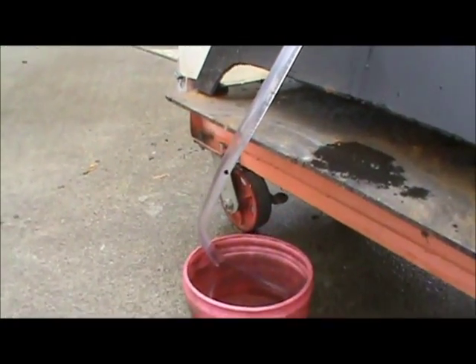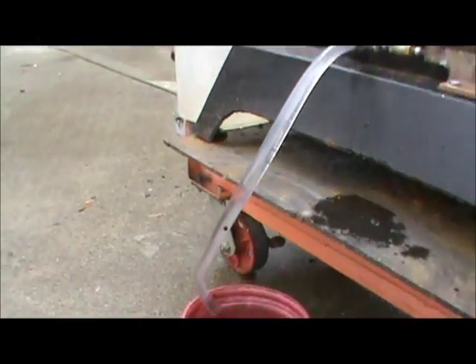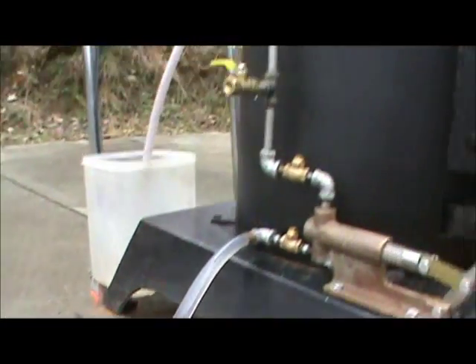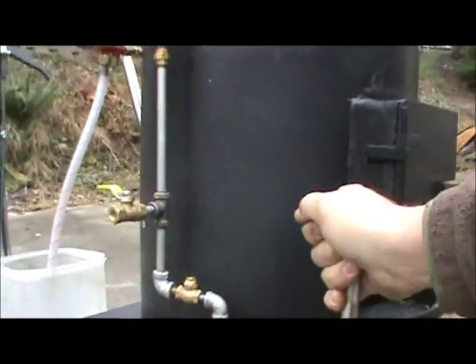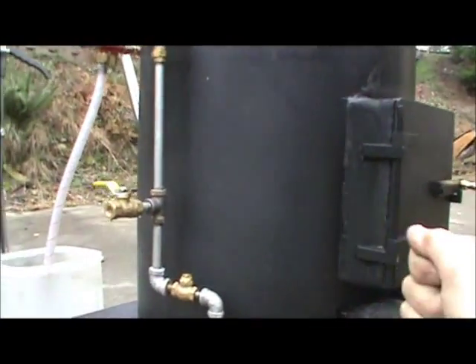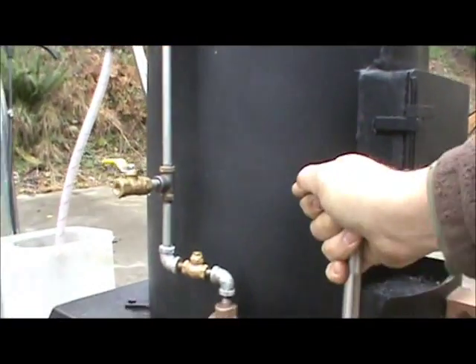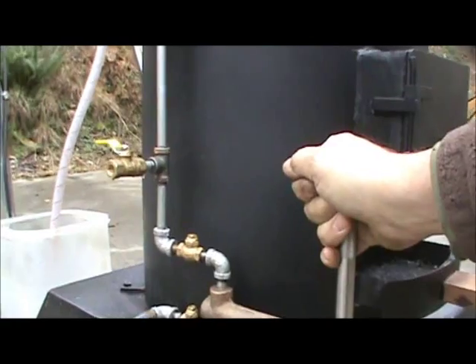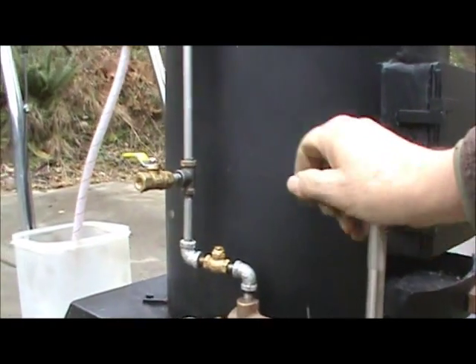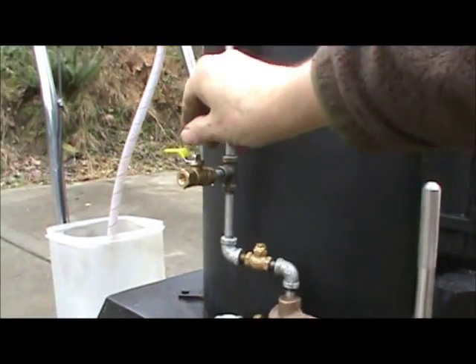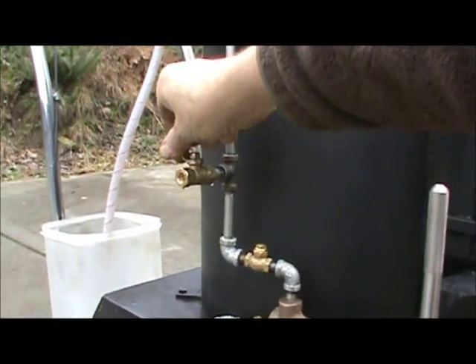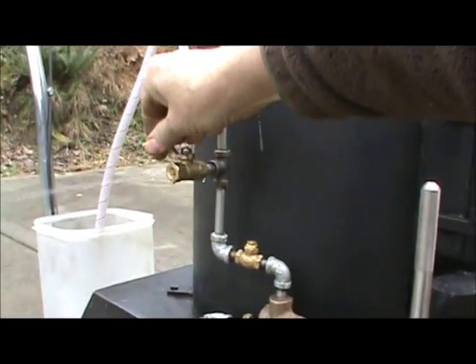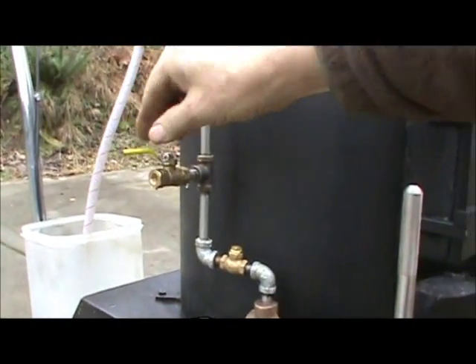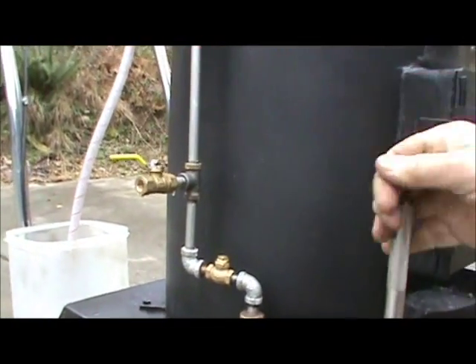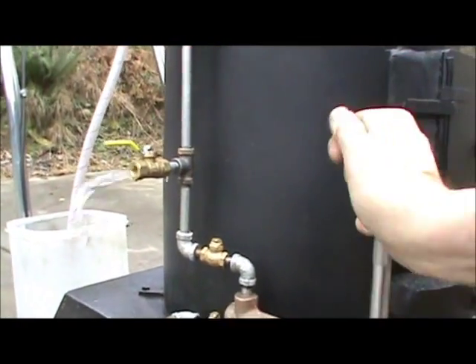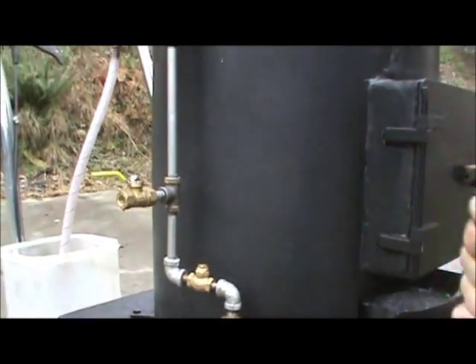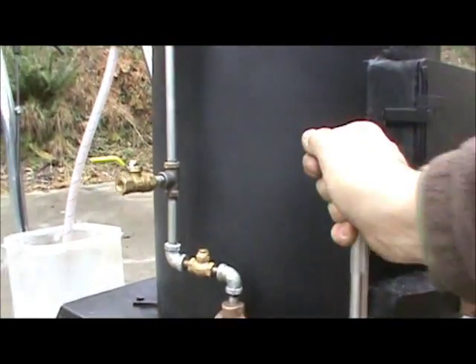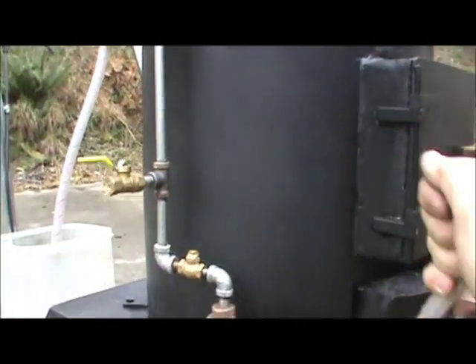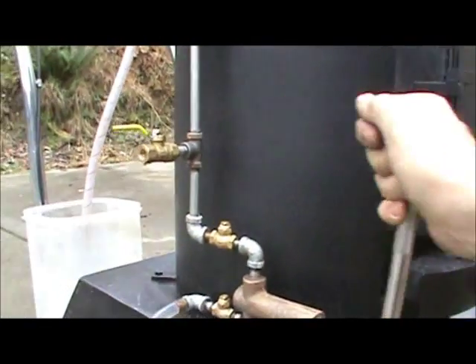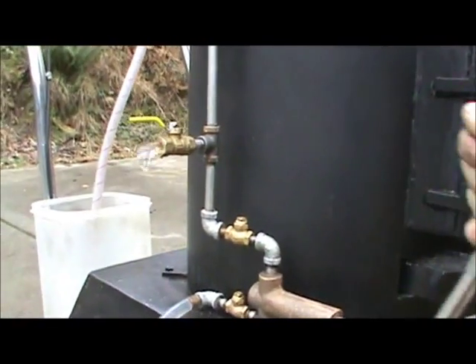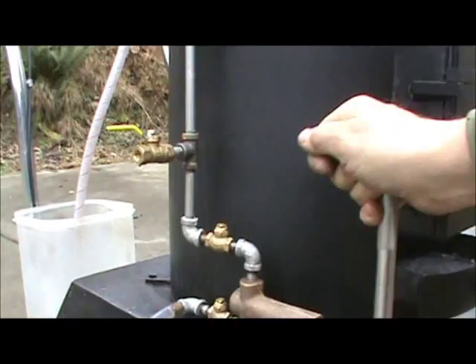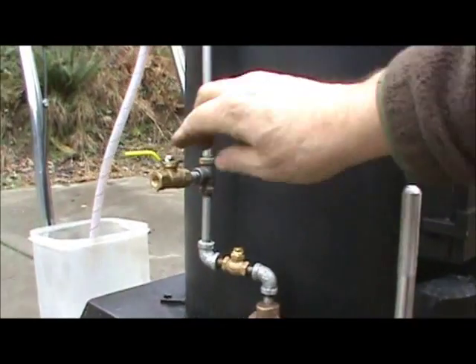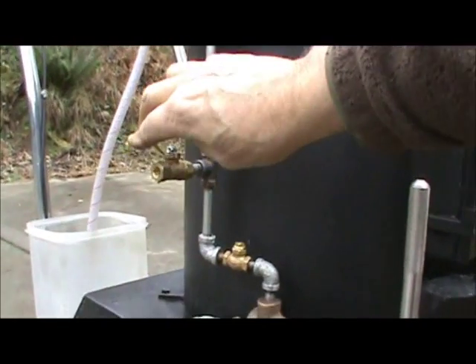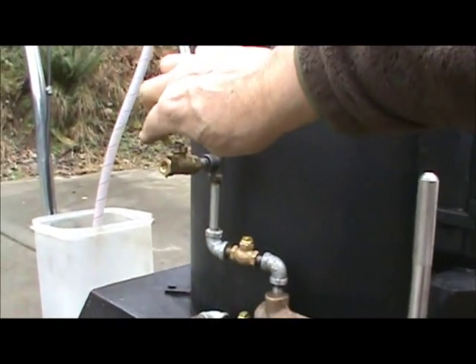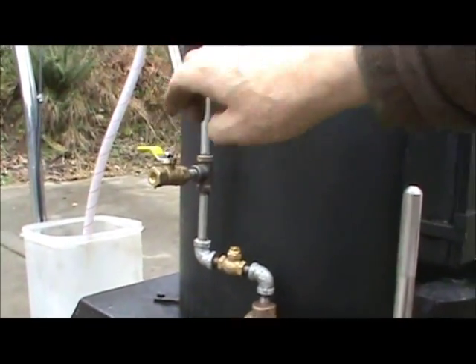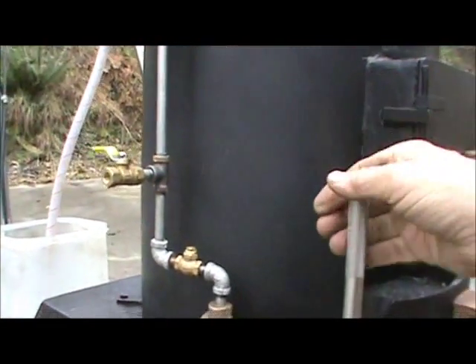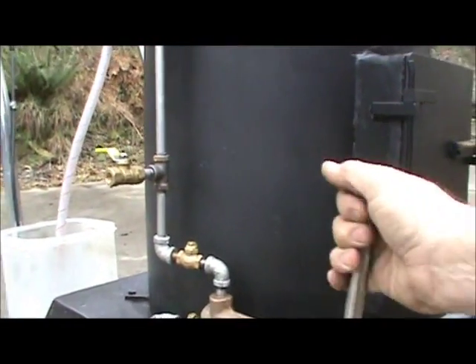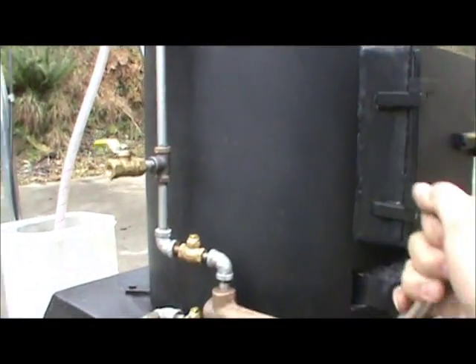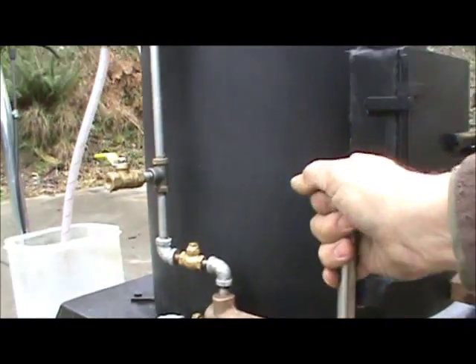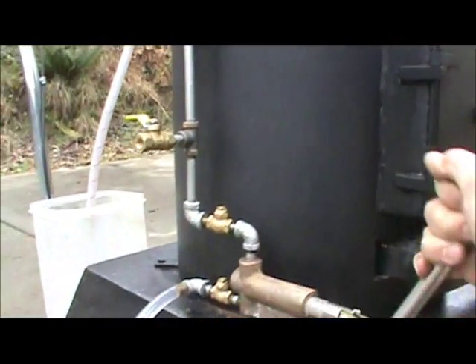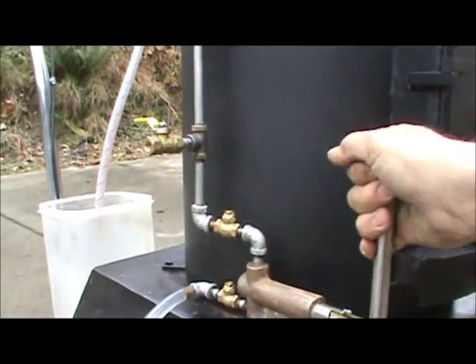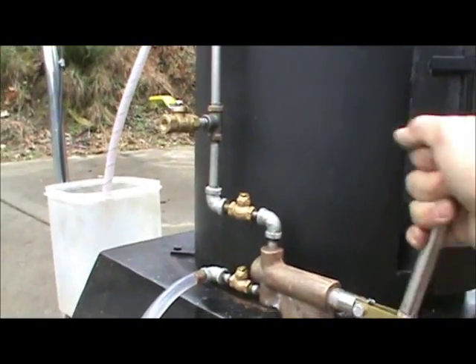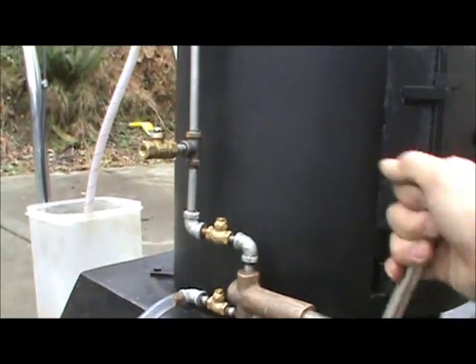There's a little container there. This is an airlock valve here. Once all your air is out of the line coming into it, then just close that off and pump it.